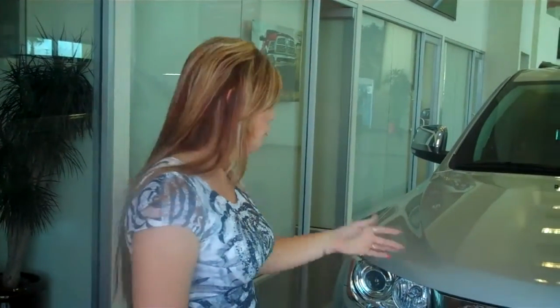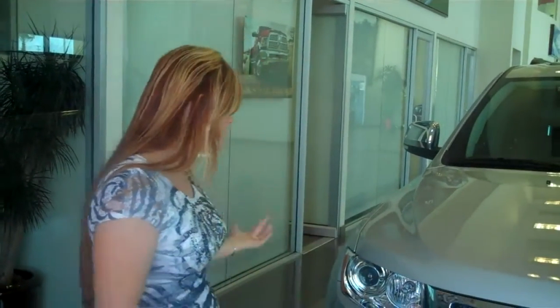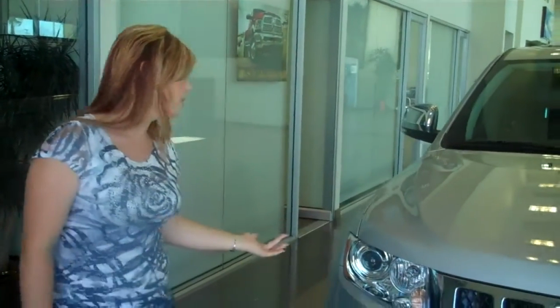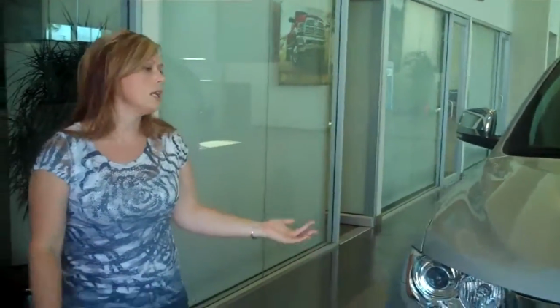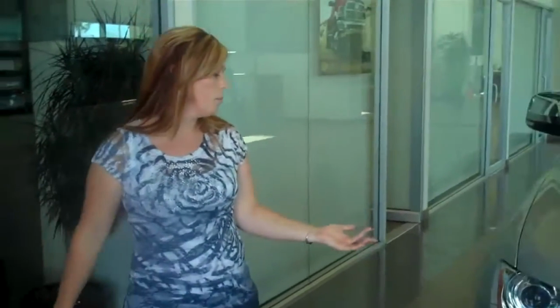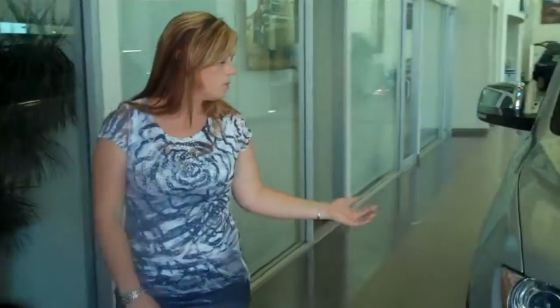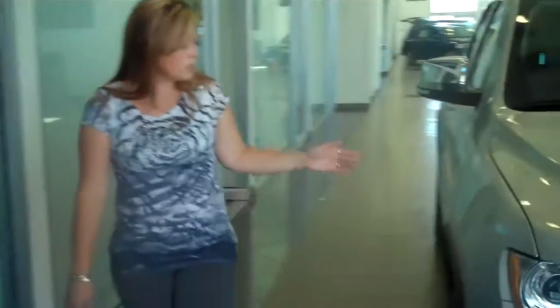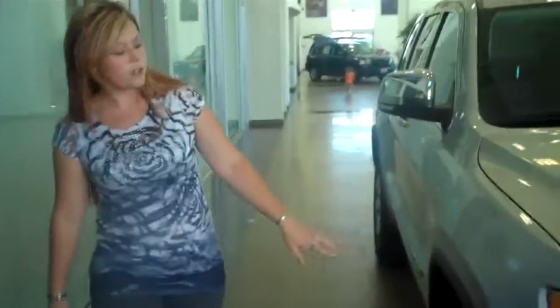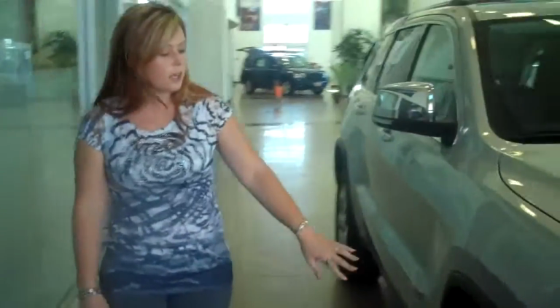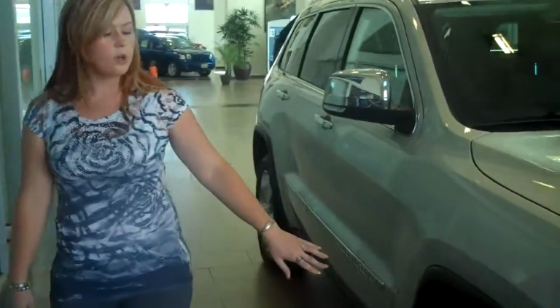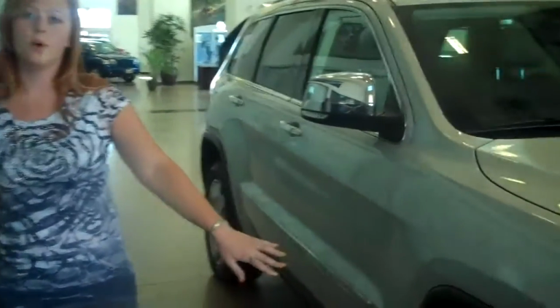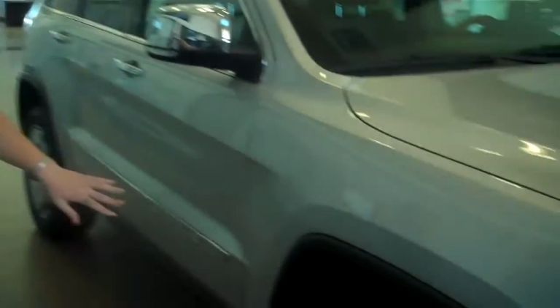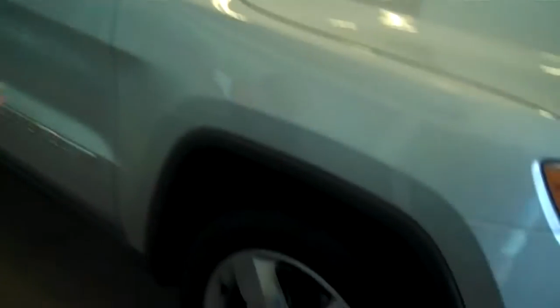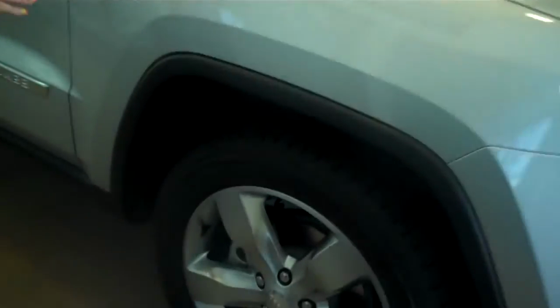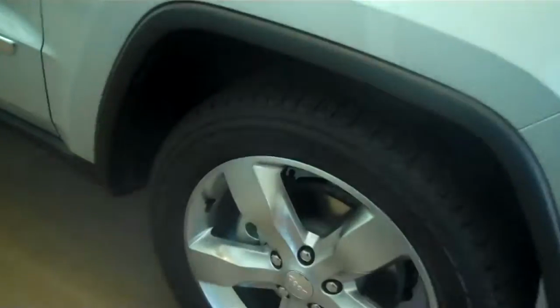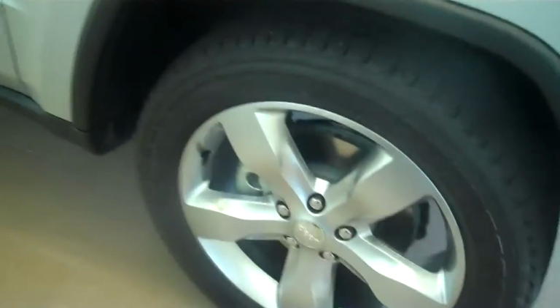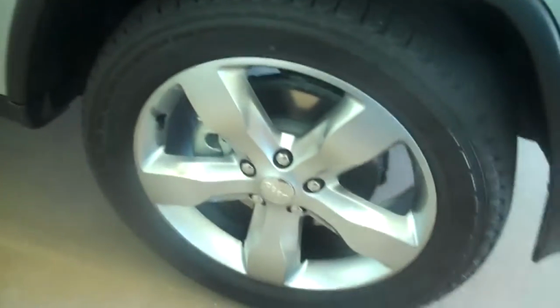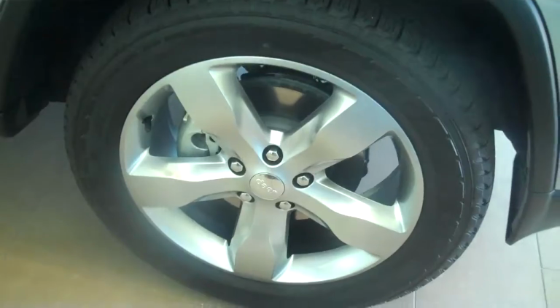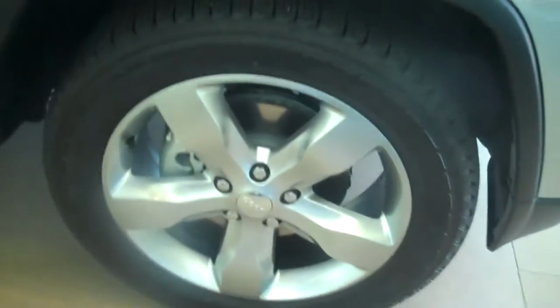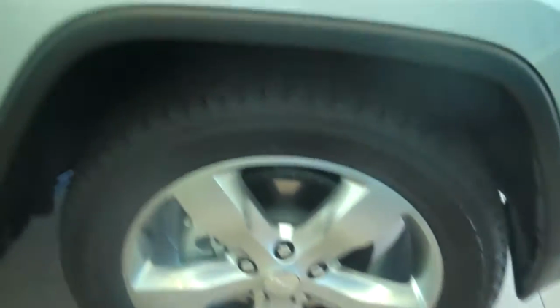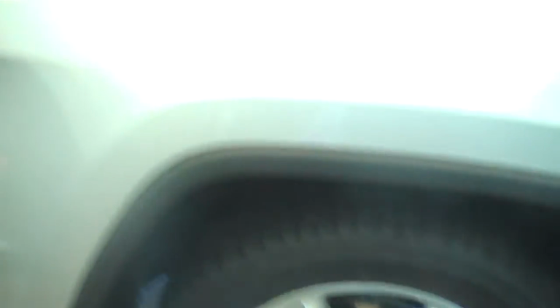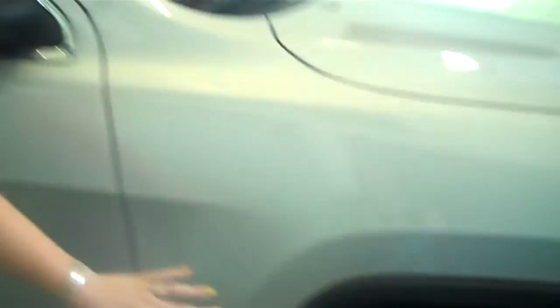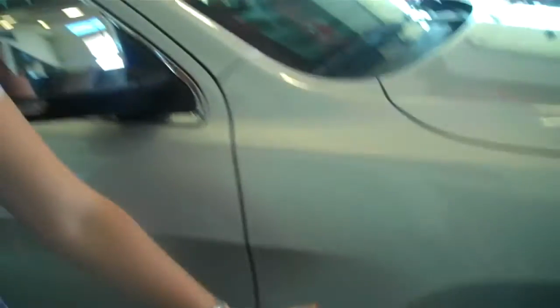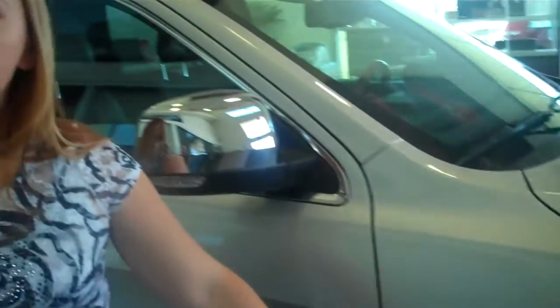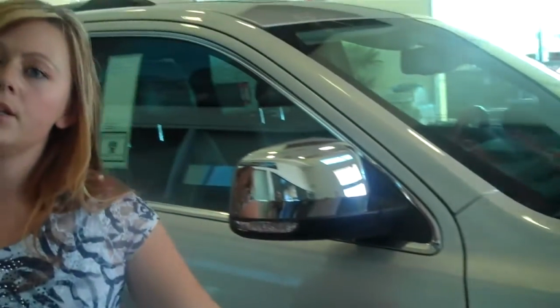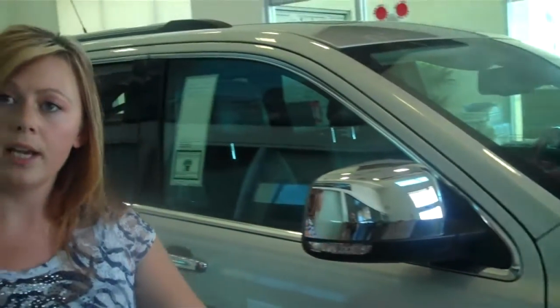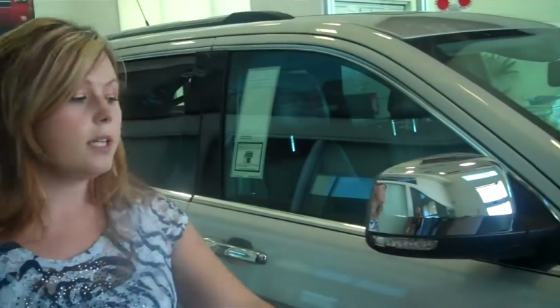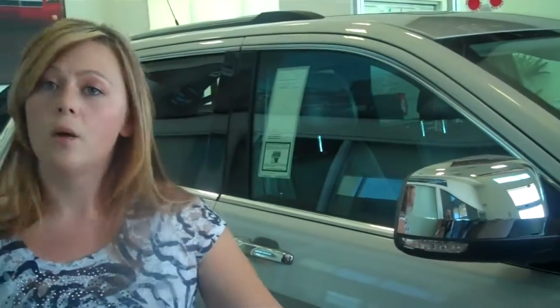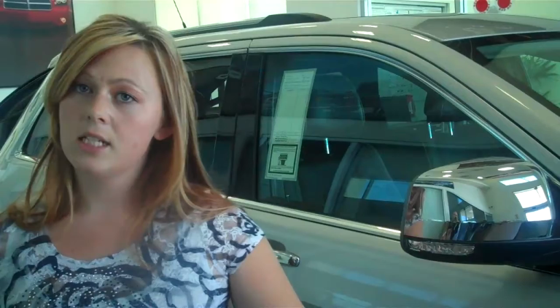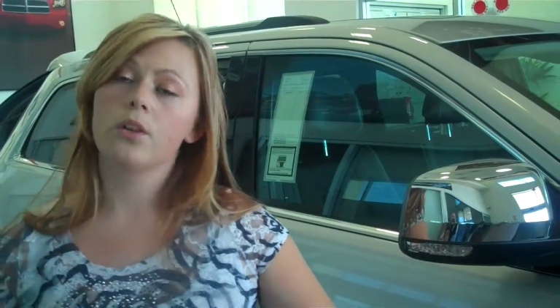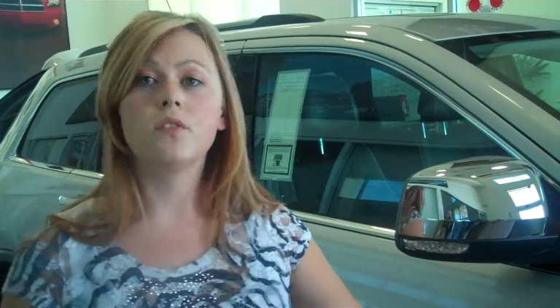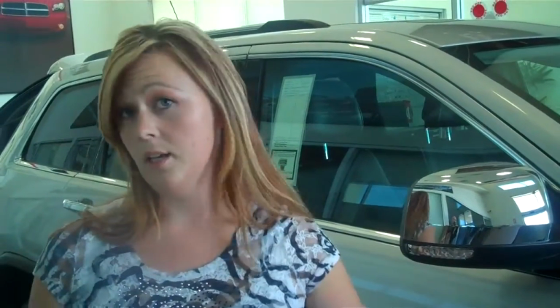Now, if you come around to the side, you'll notice that this vehicle comes equipped with 20-inch wheels. This is the Overland Edition, which is our highest model. The other models below it are the Lariat and the Laredo, and they come with 18-inch or the option of 20-inch wheels.